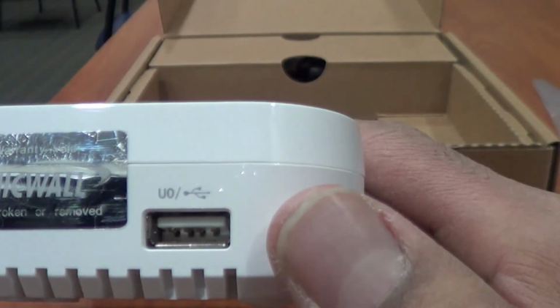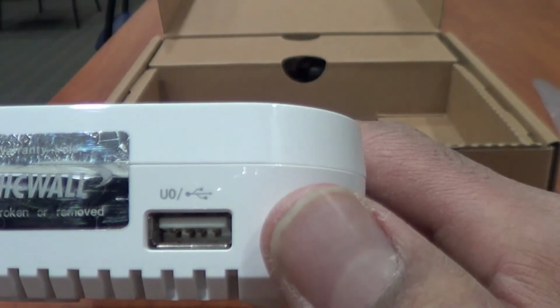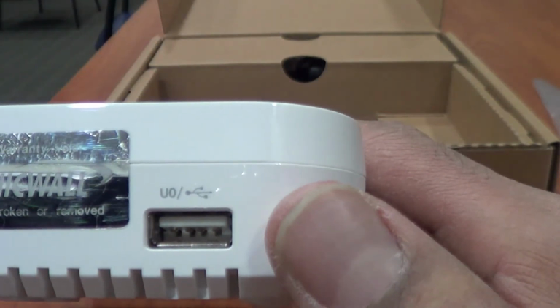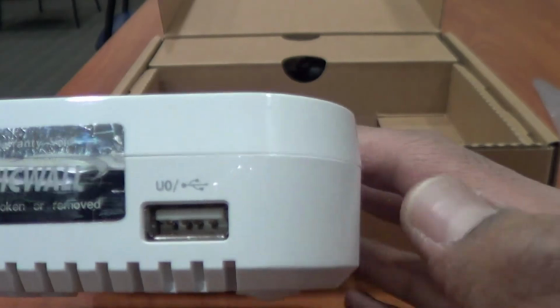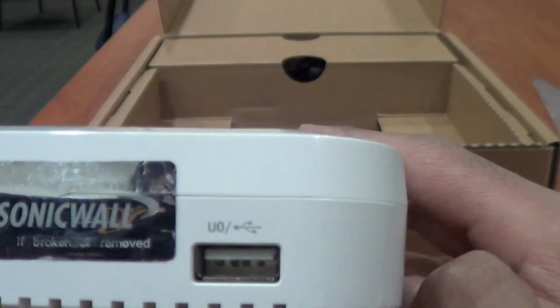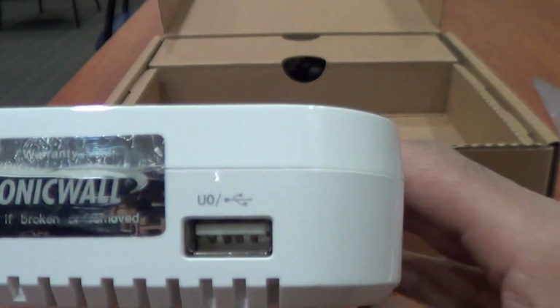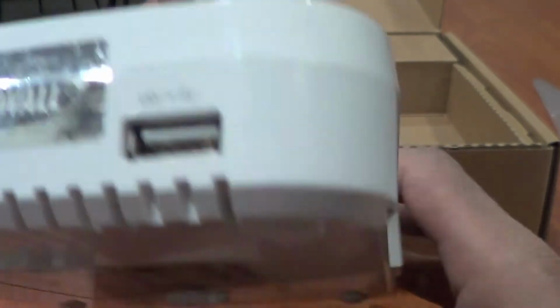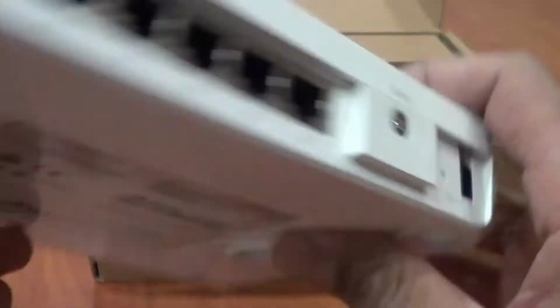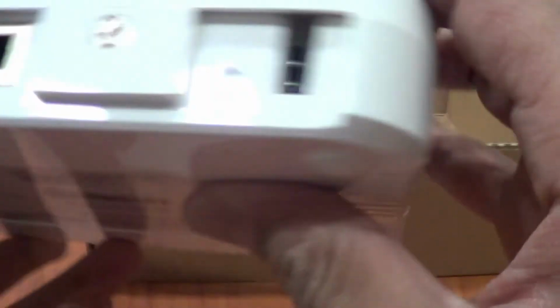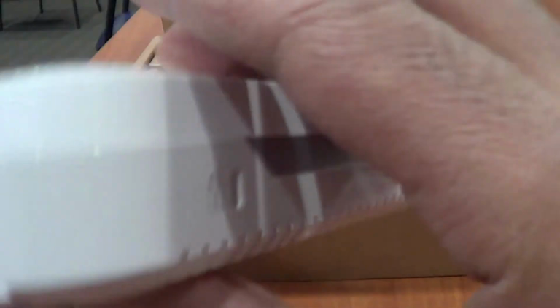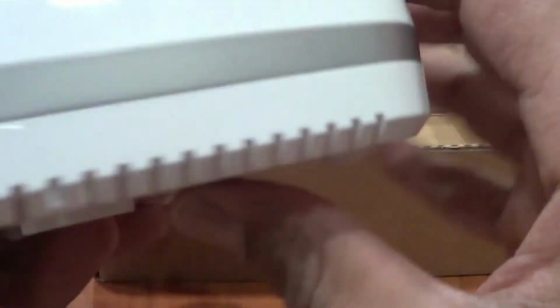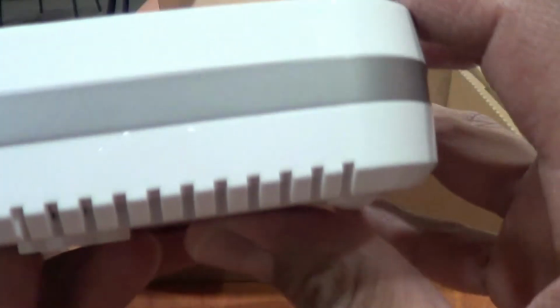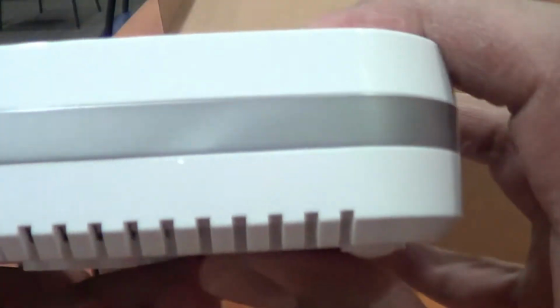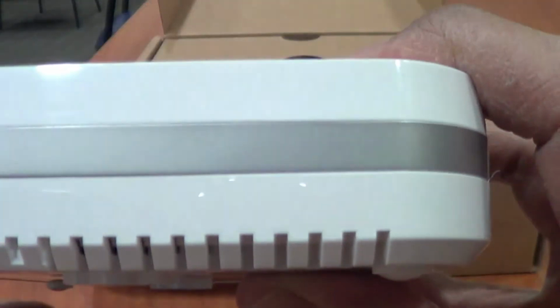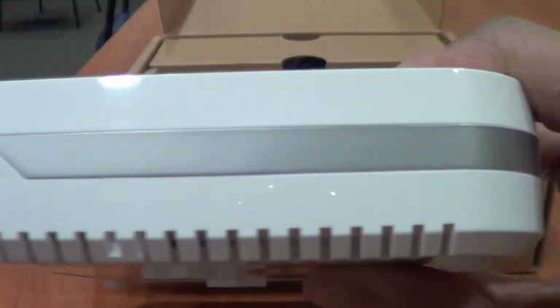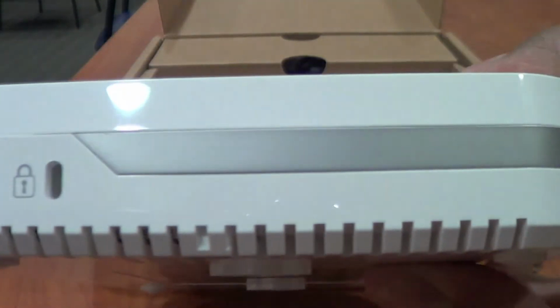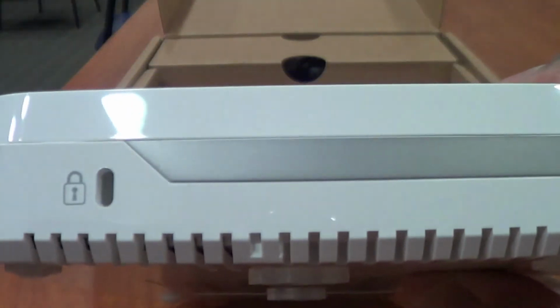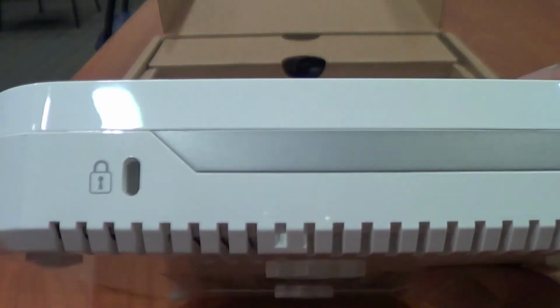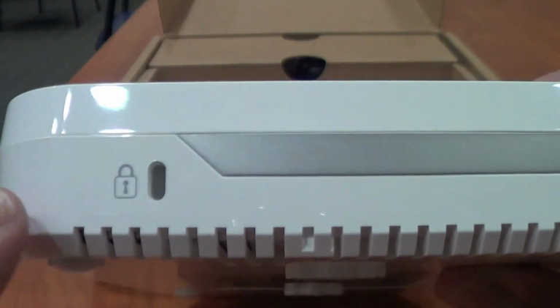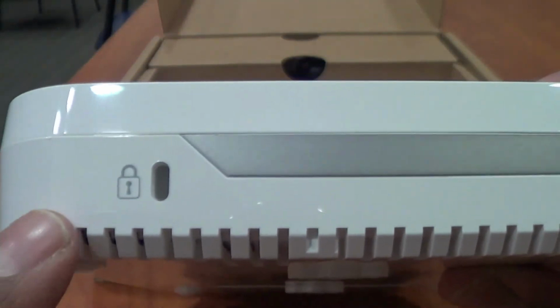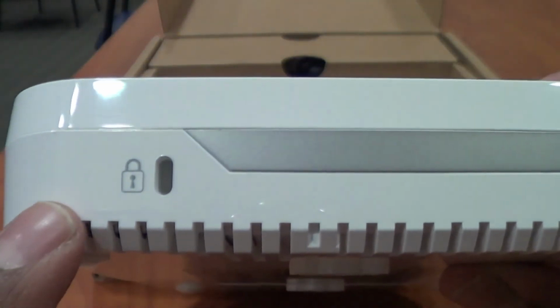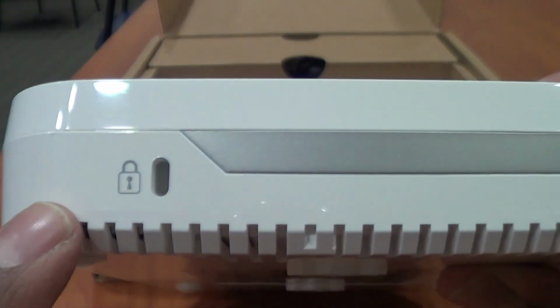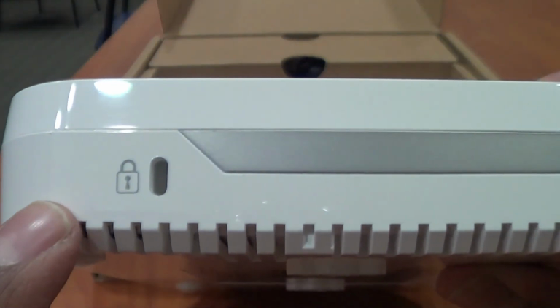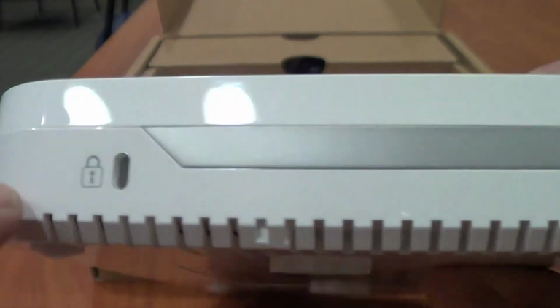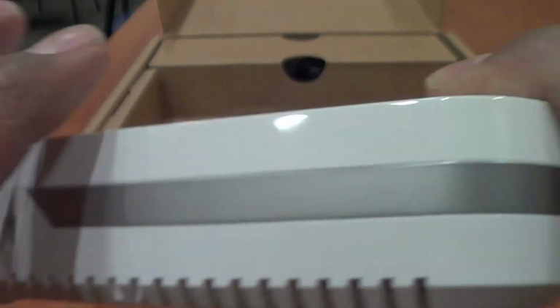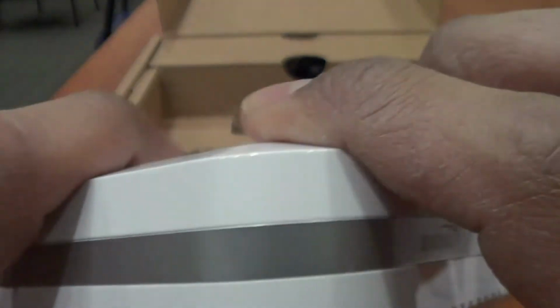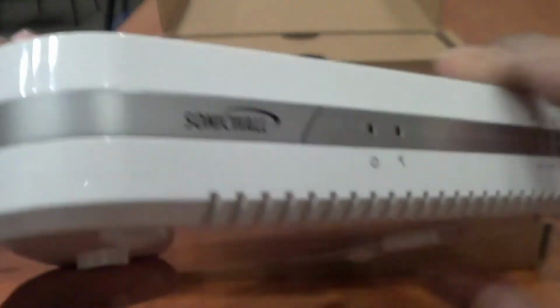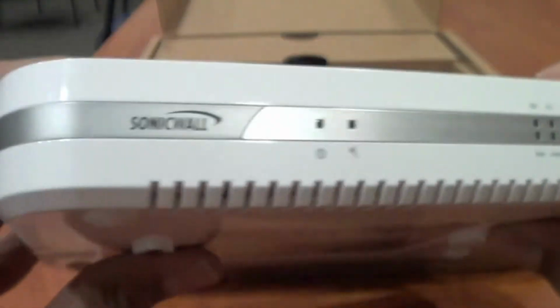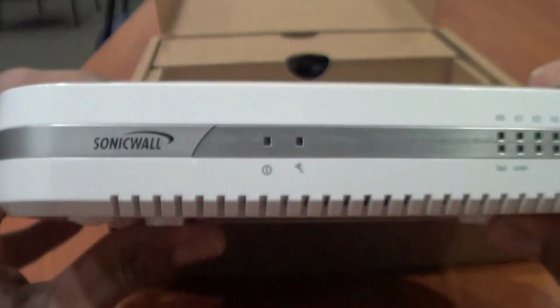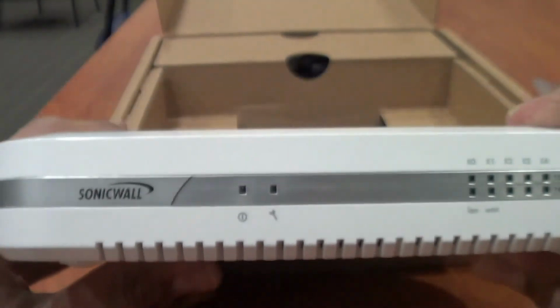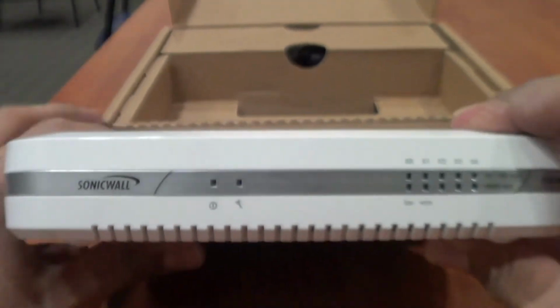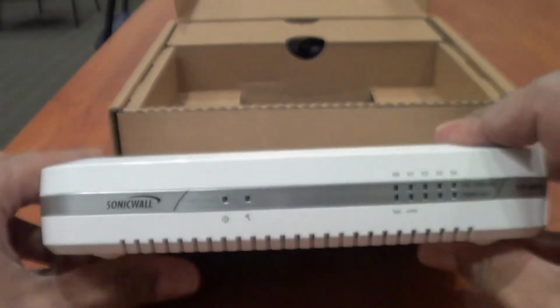On the side you actually have a USB port, which is pretty cool. On the other side there's nothing other than the lock mechanism to lock it down. That's what you get inside the box.